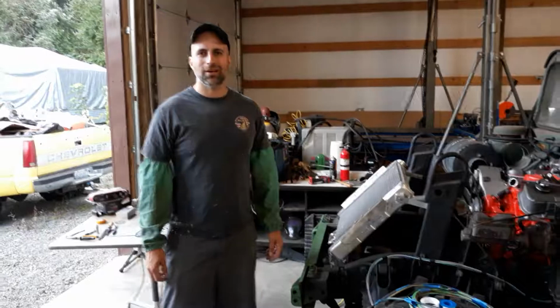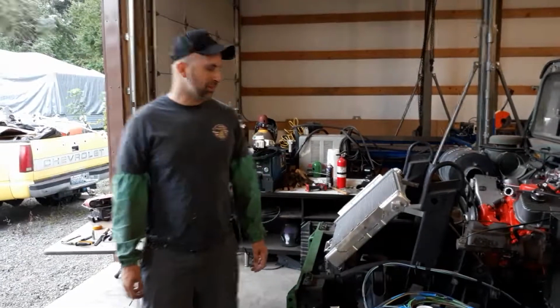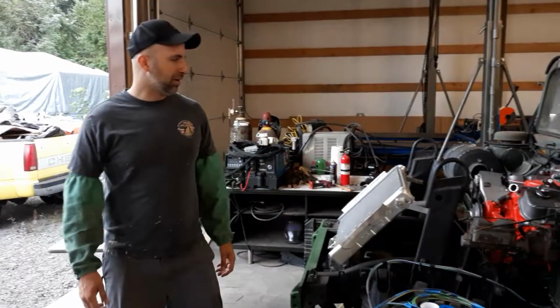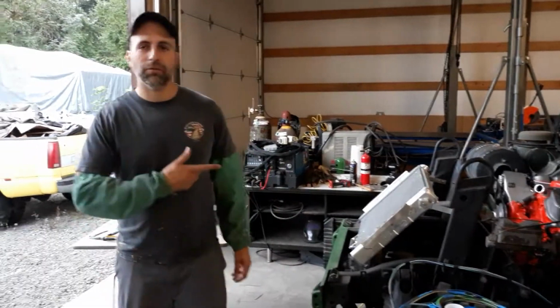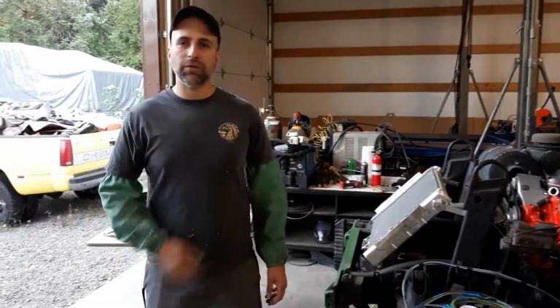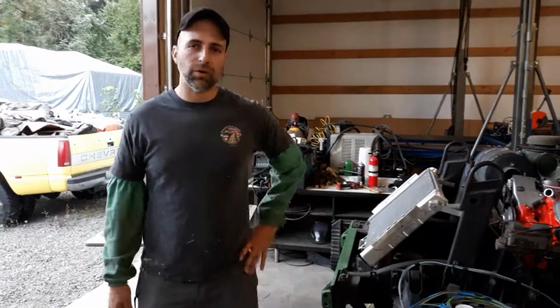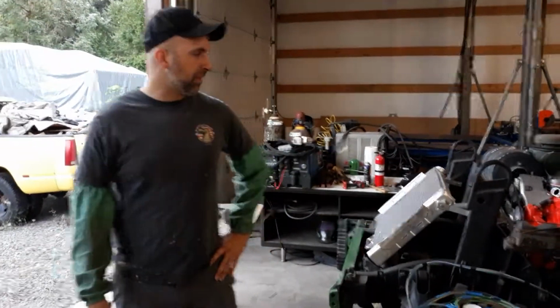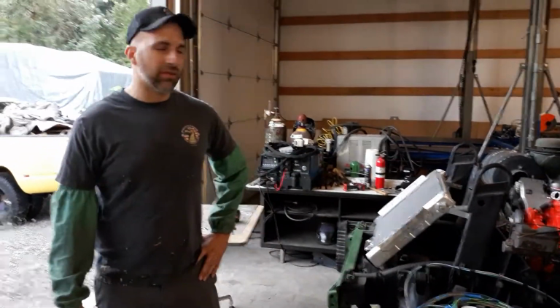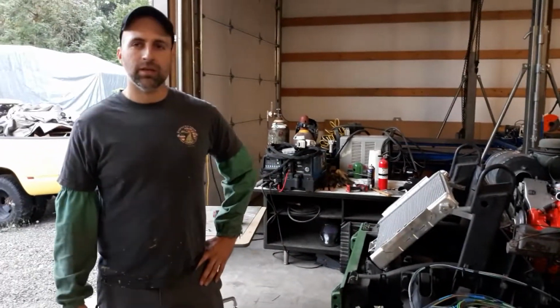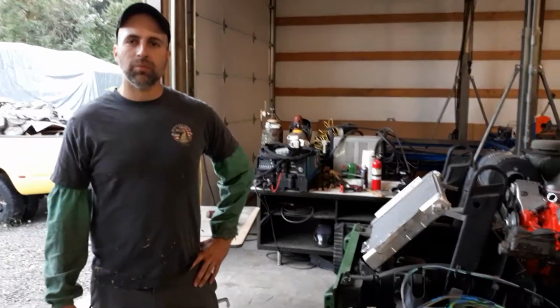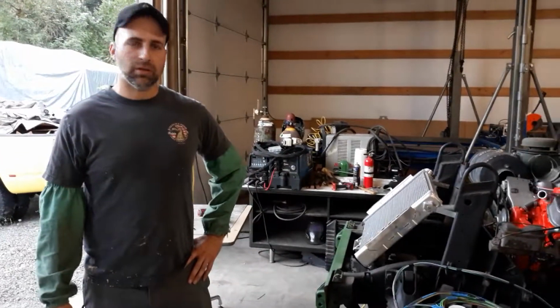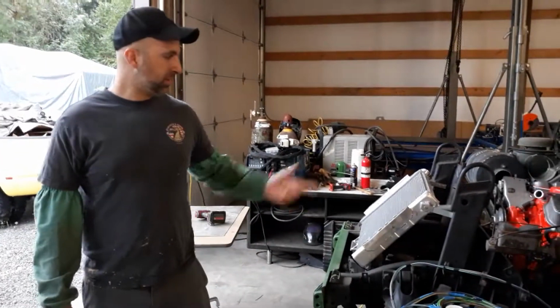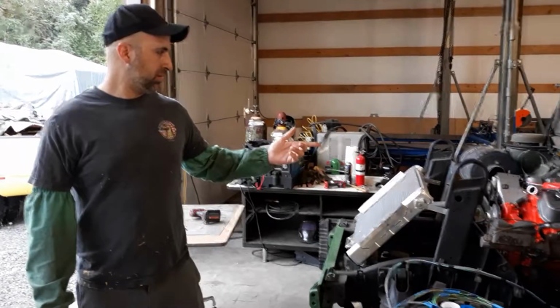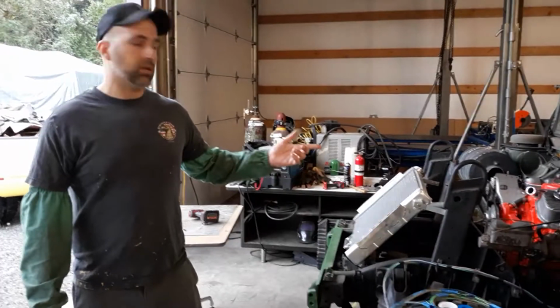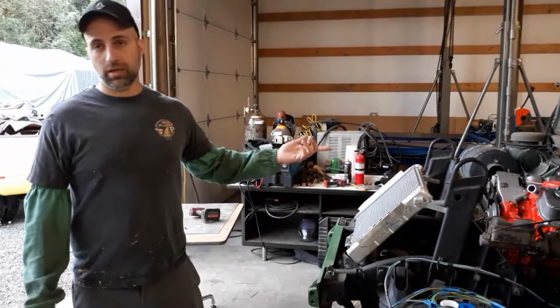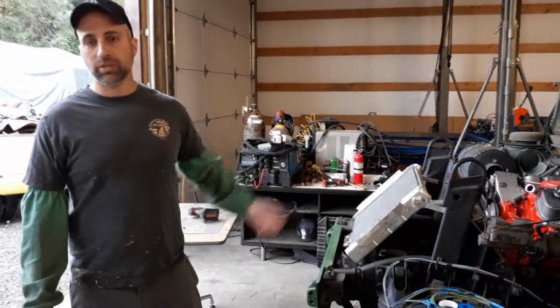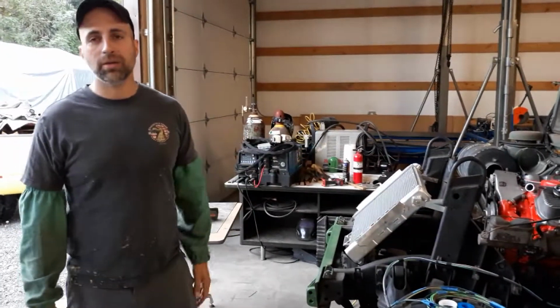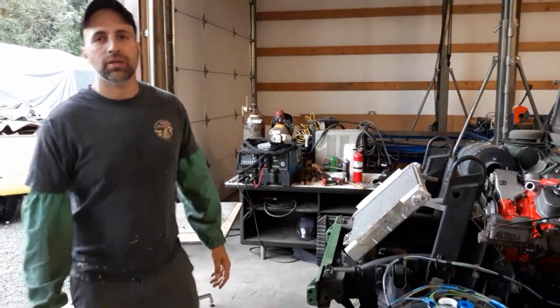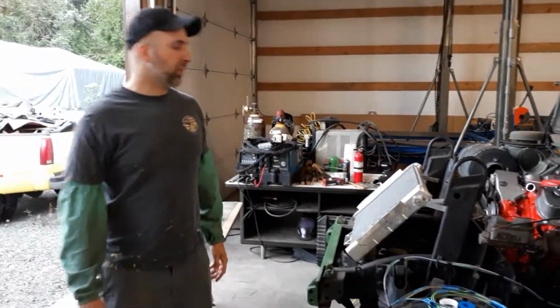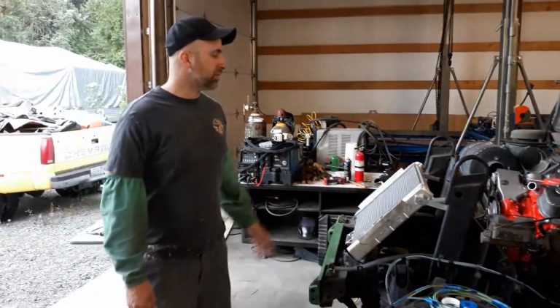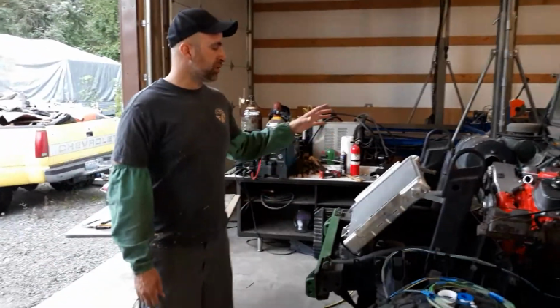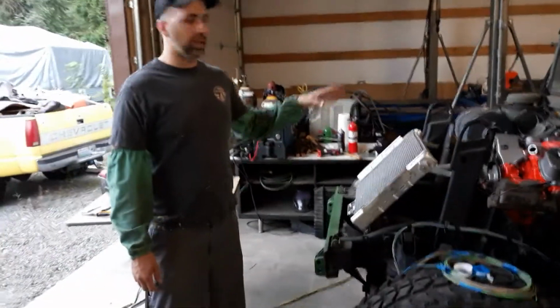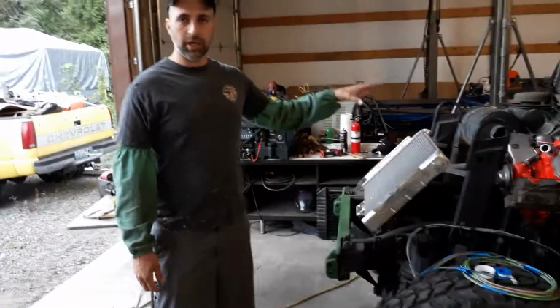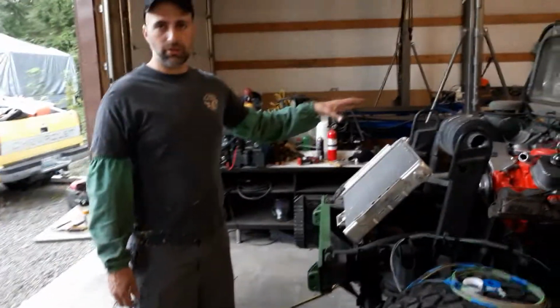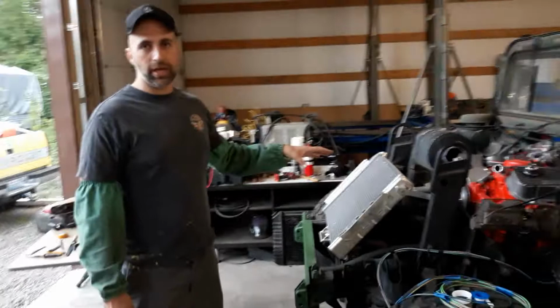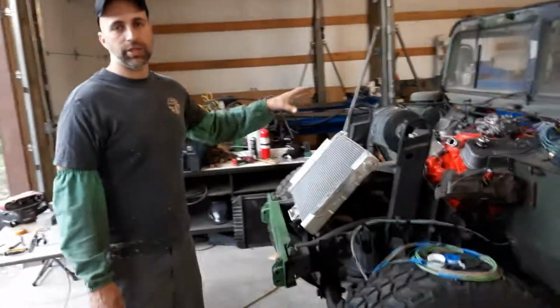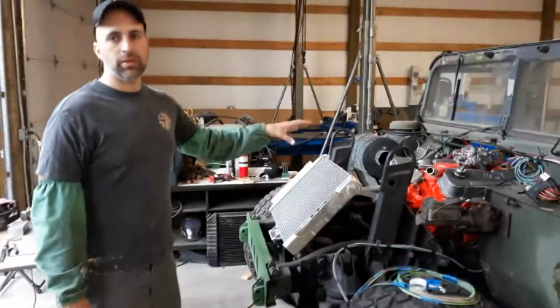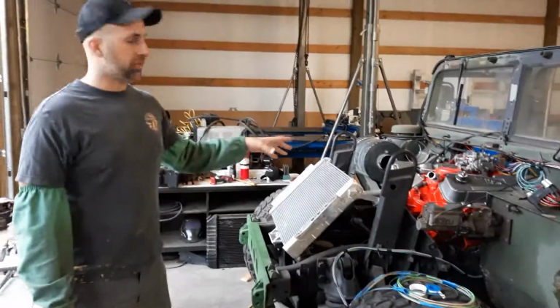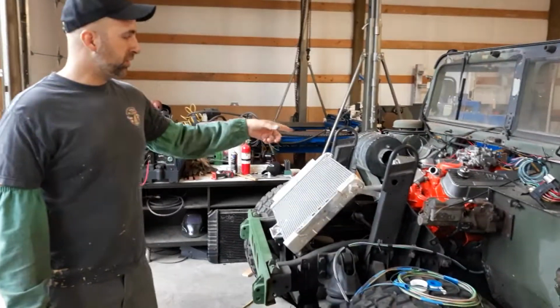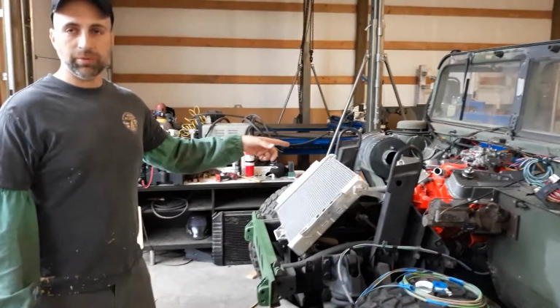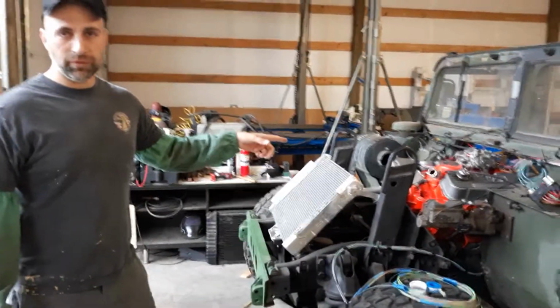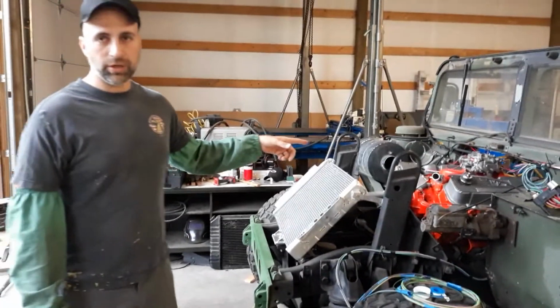Alright, this is our 454 Big Block Chevy Humvee Swap. We bought this originally and it didn't come with a radiator or an engine because we knew we were going to put a 454 in it.